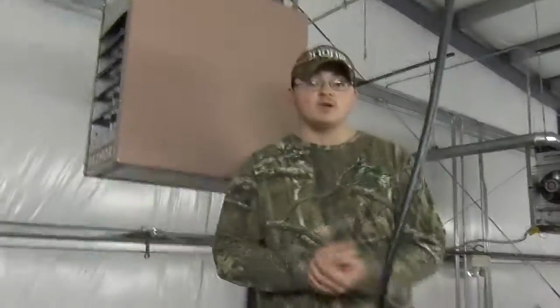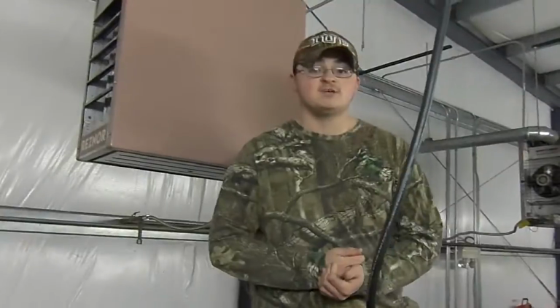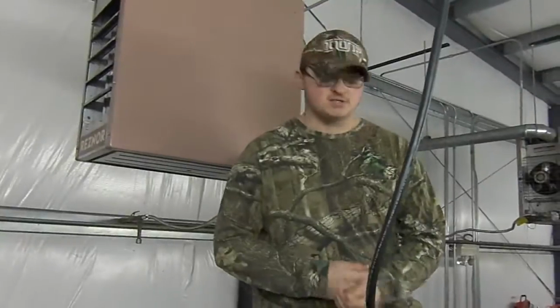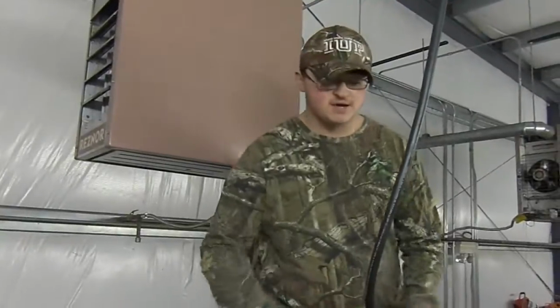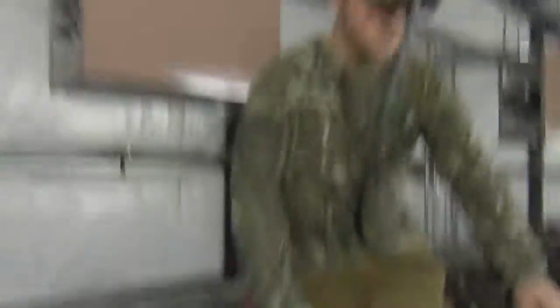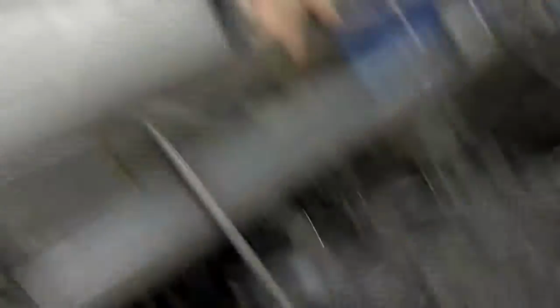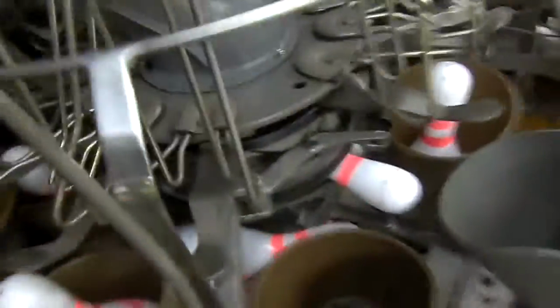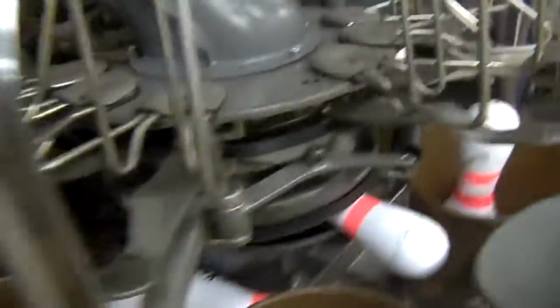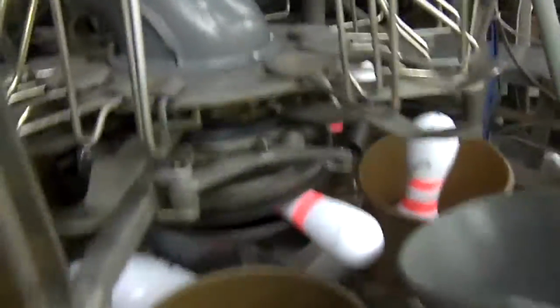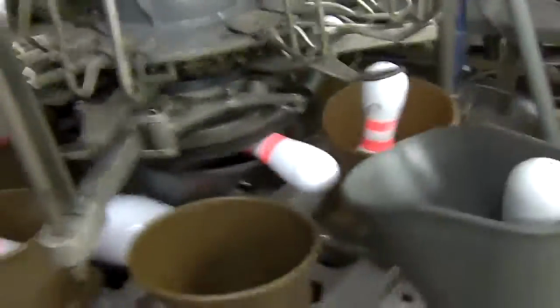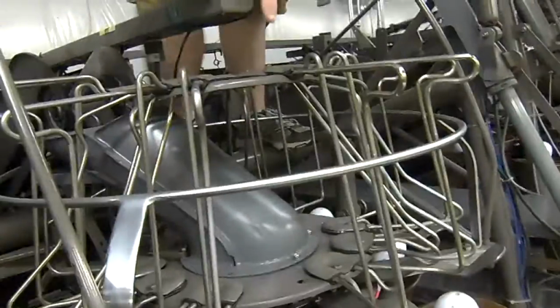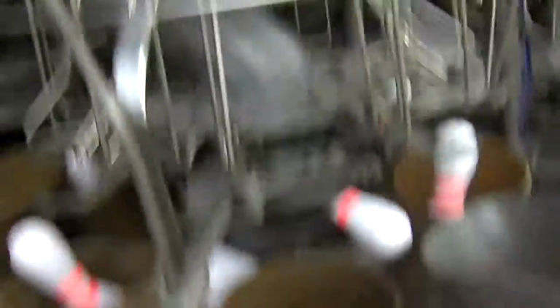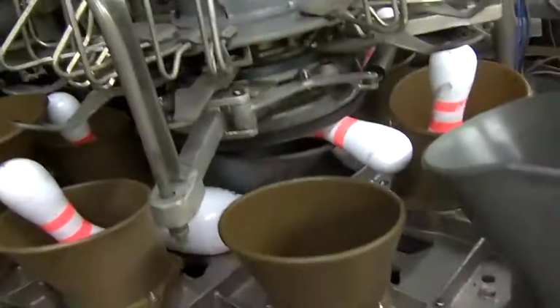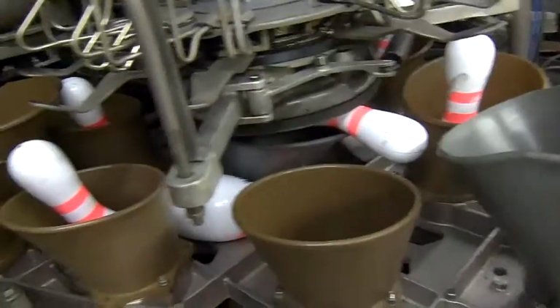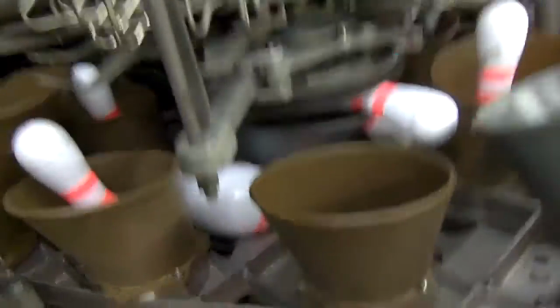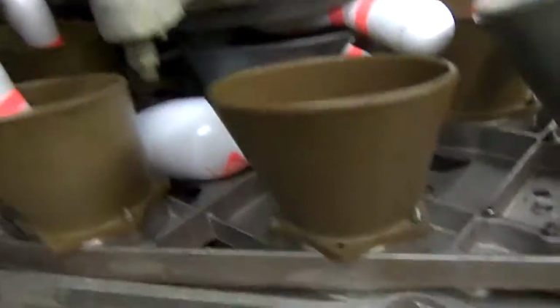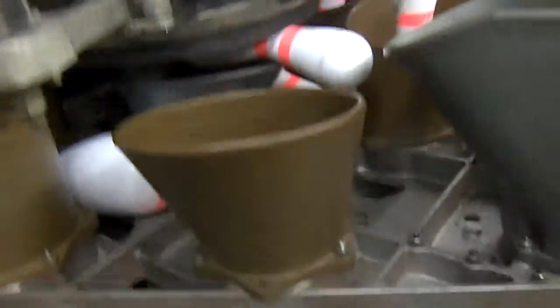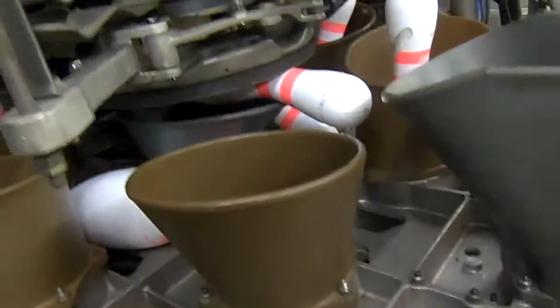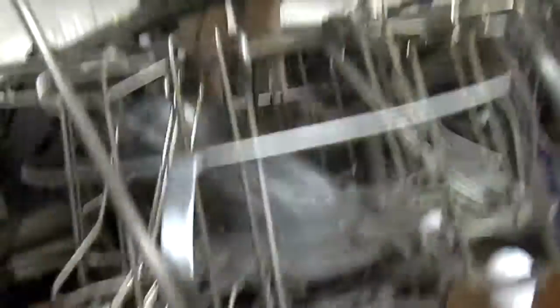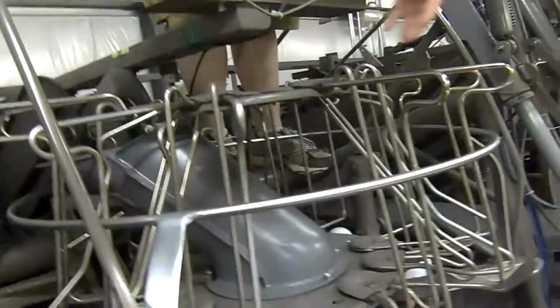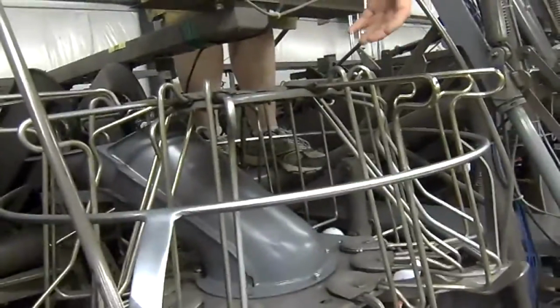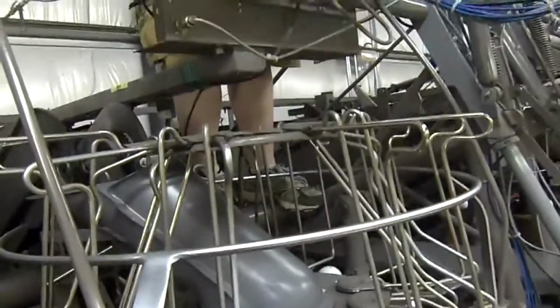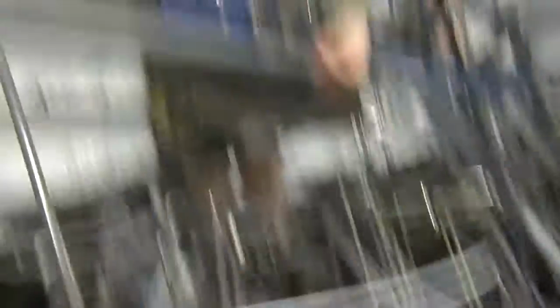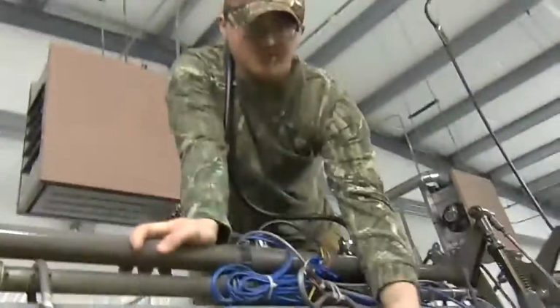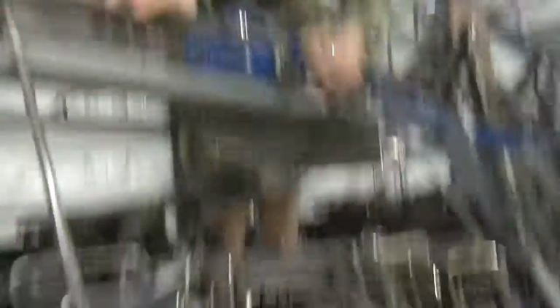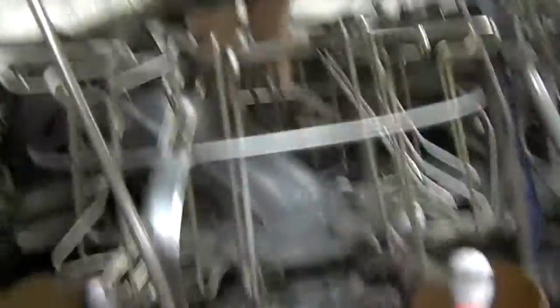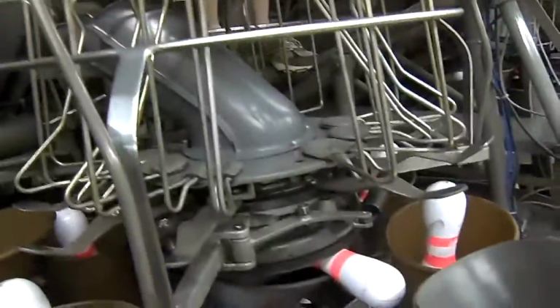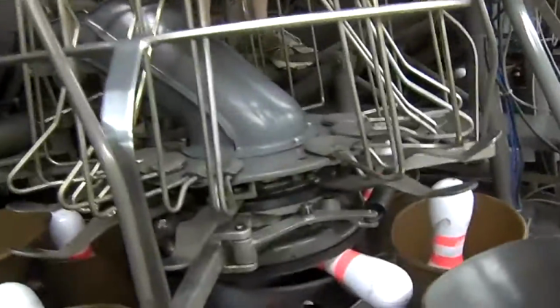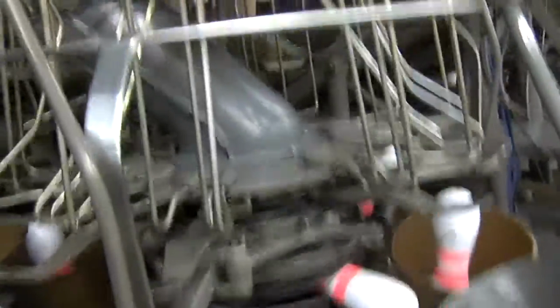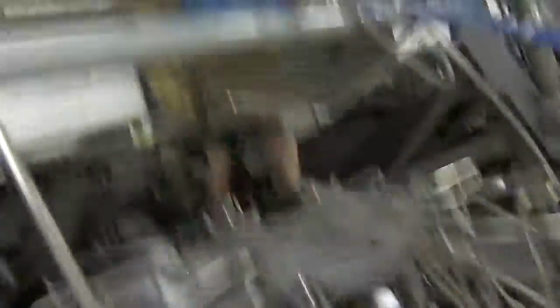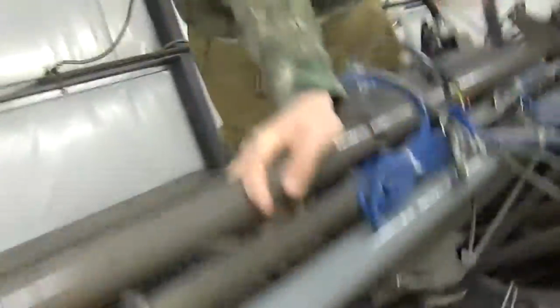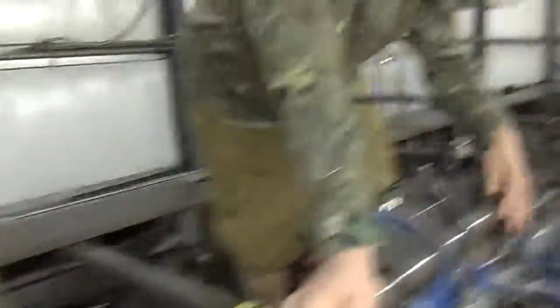What a deck jam is, is when some pins fall out from the turrets right here and they'll miss the chutes, and then they'll fall into the deck right here. Once the deck rises back up, the machine will shut off by itself. We're going to show you how to fix that in four easy steps.